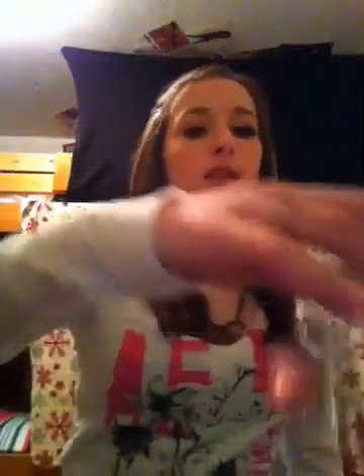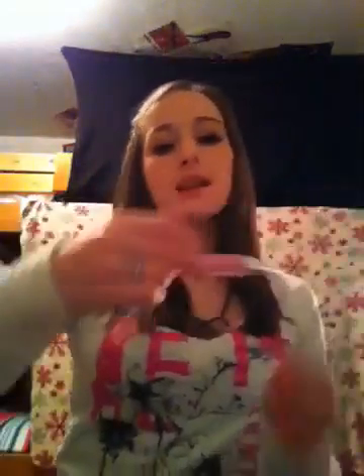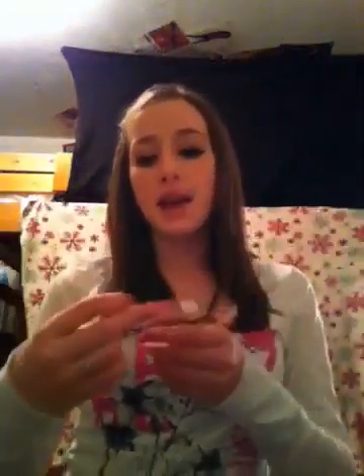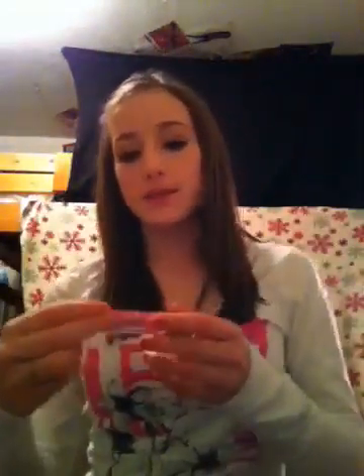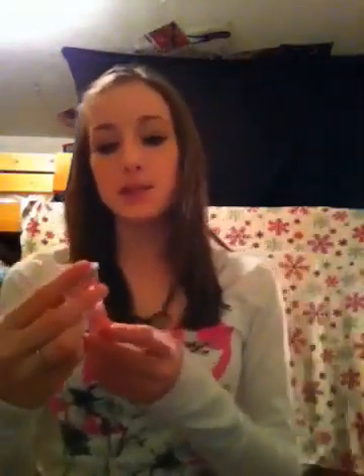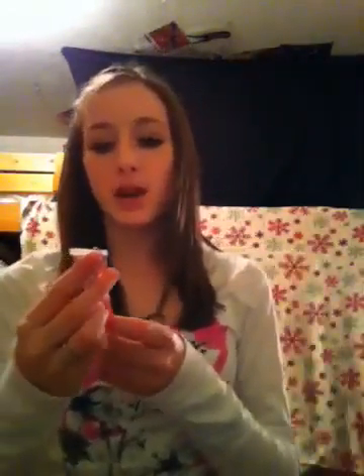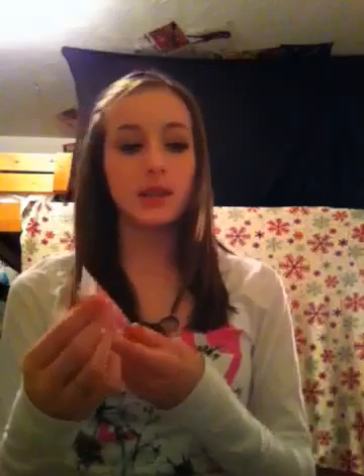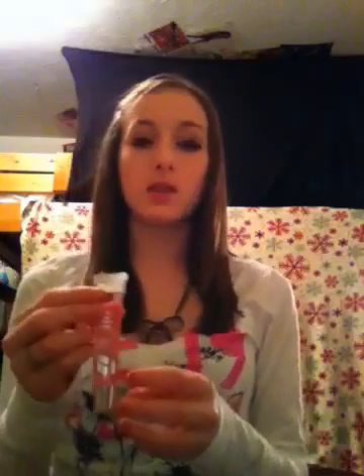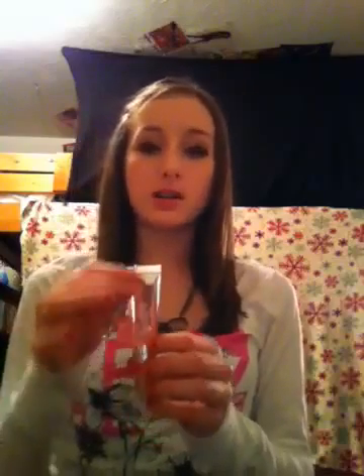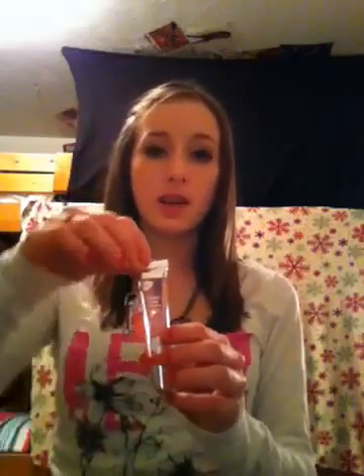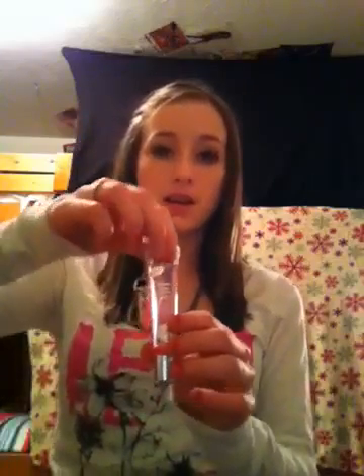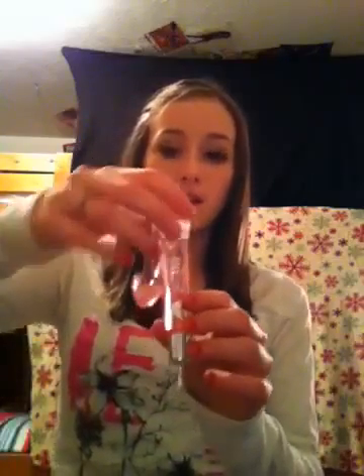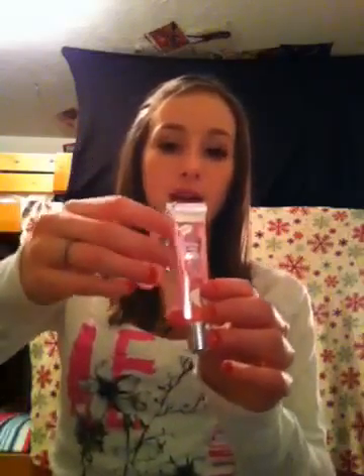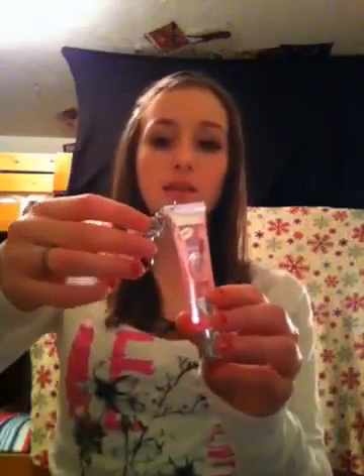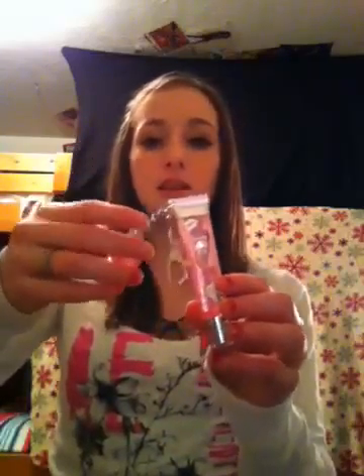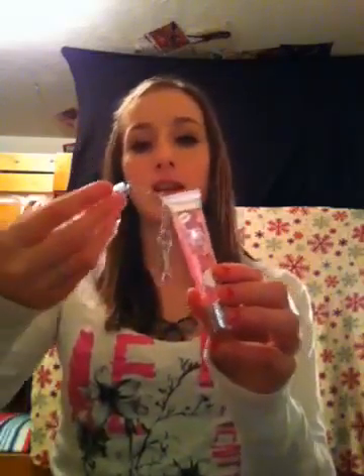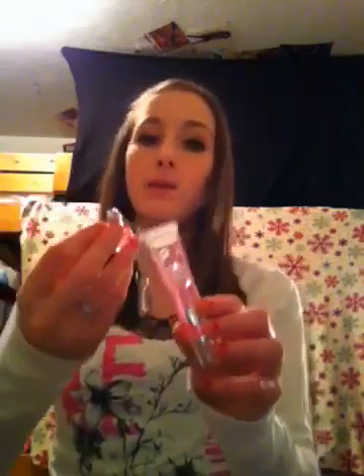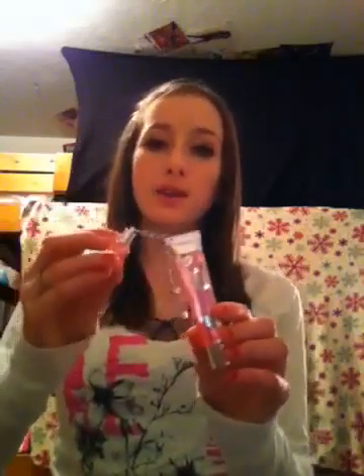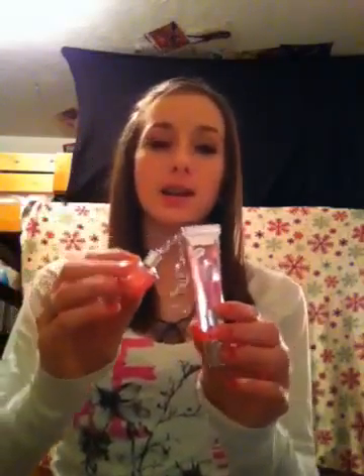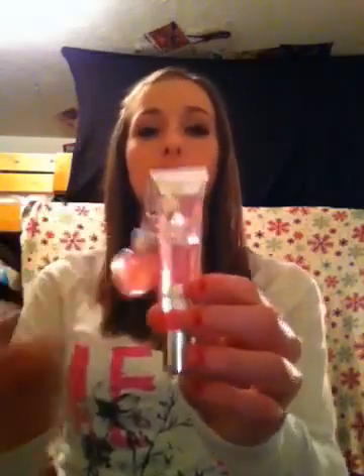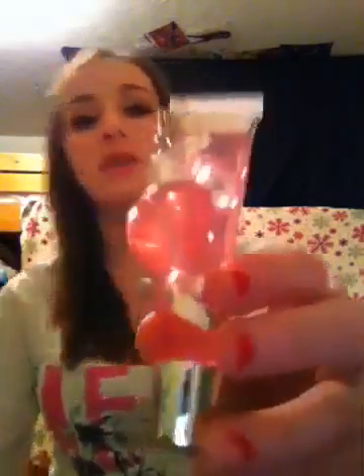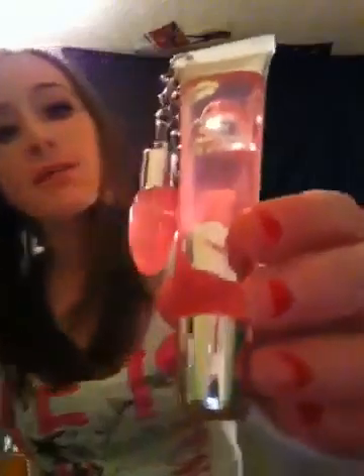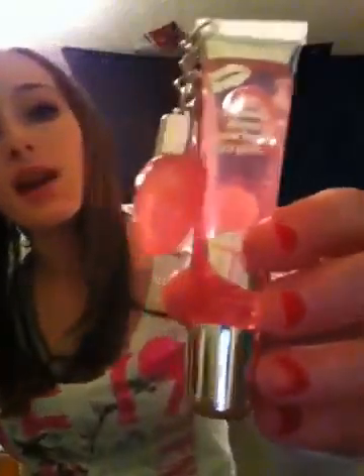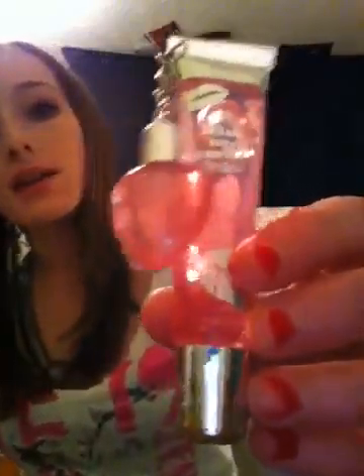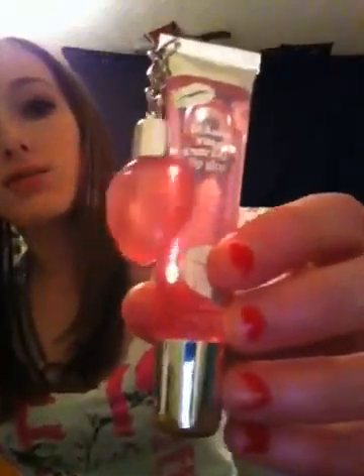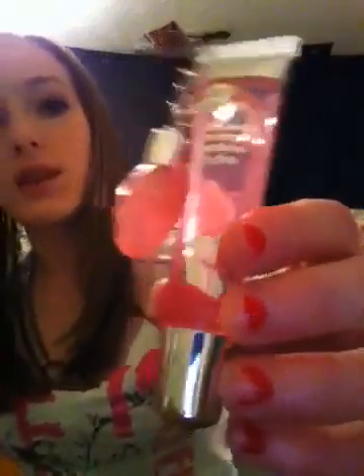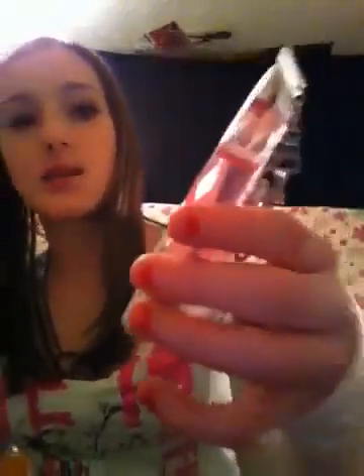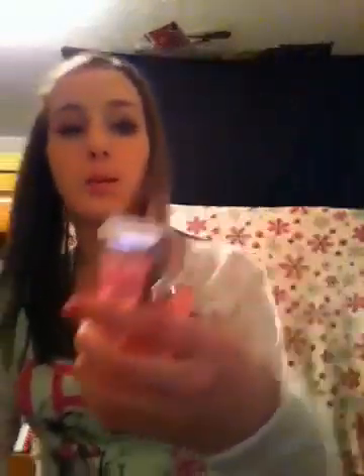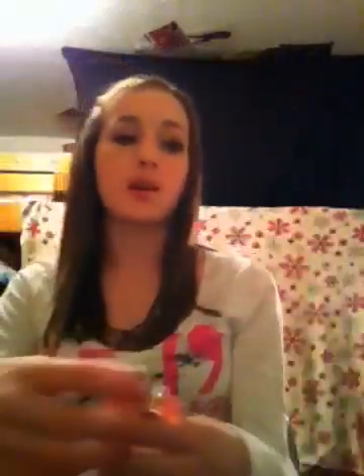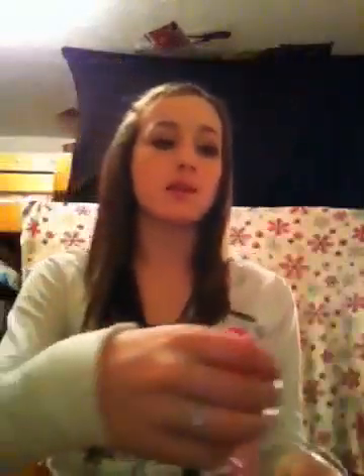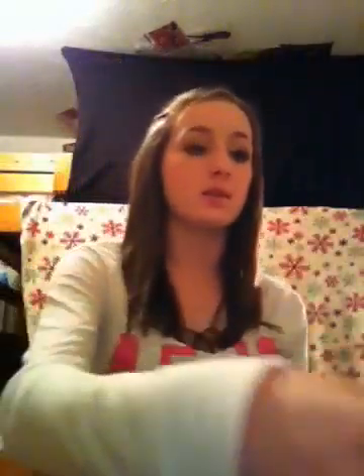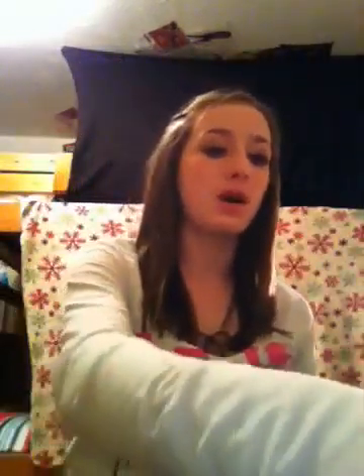The next thing I have is Kiss Me Twice Lip Gloss. It has a little key chain with another tiny lip gloss on it, and it's a really nice color pink and it makes your lips smile.